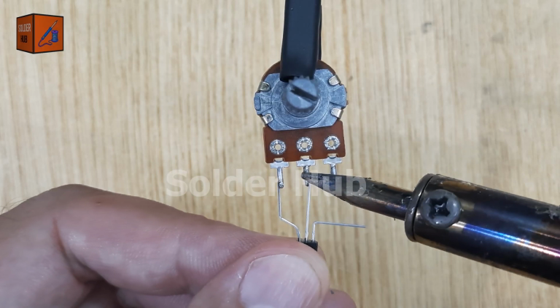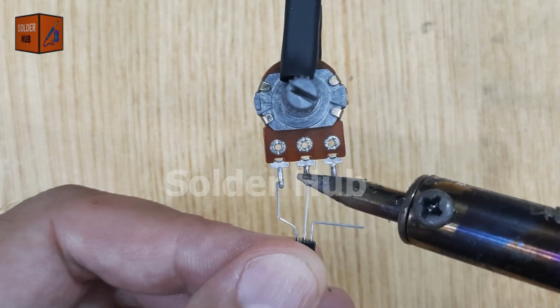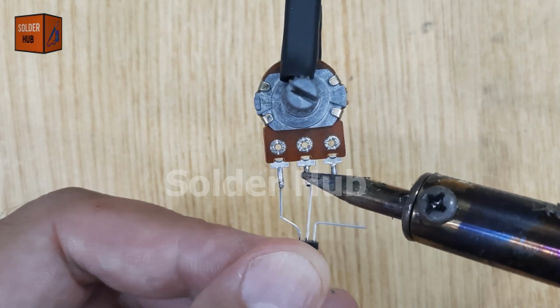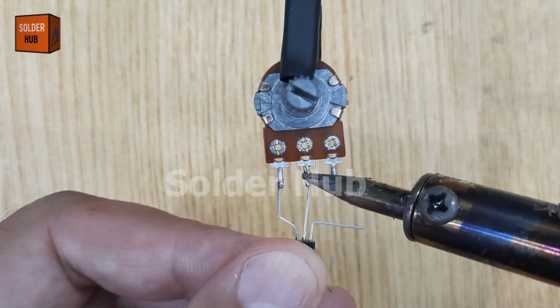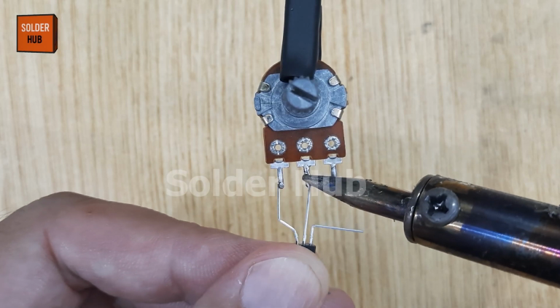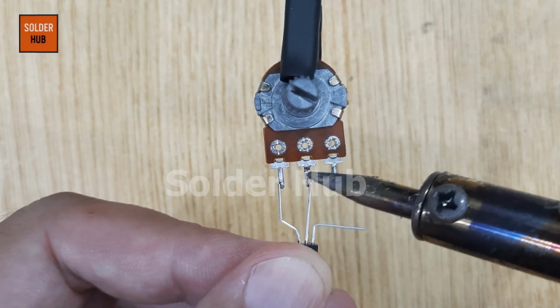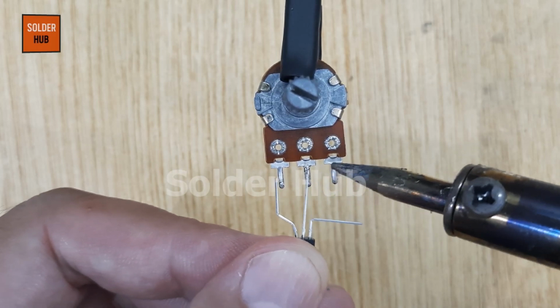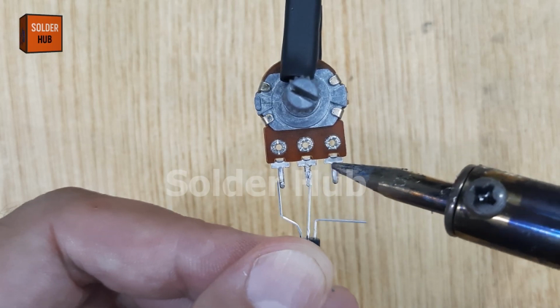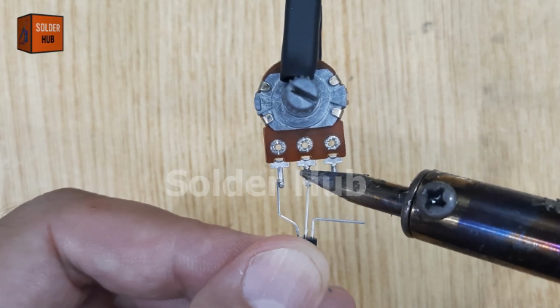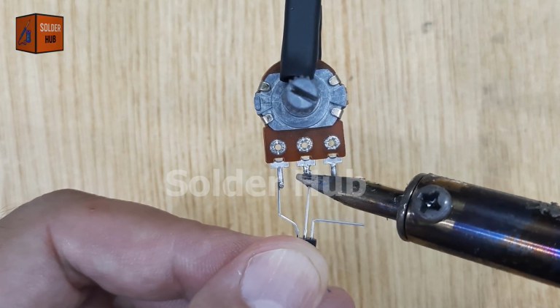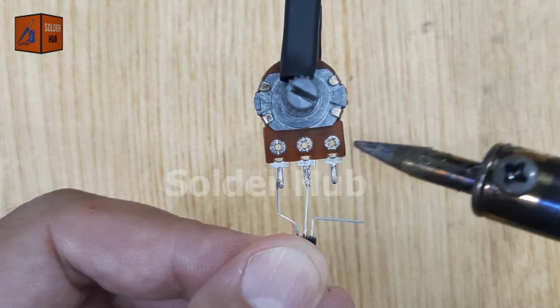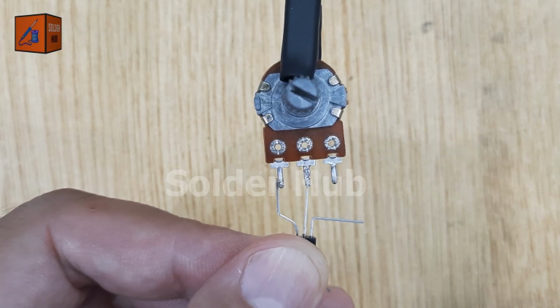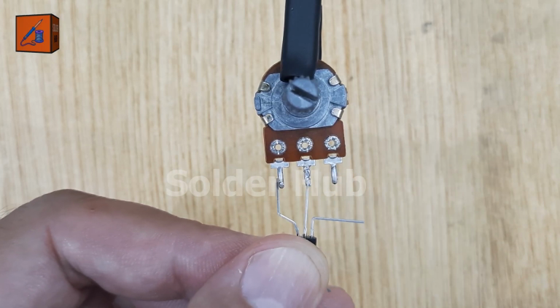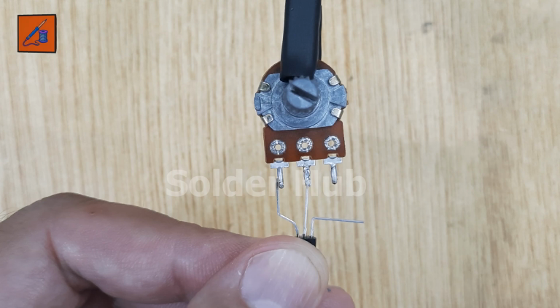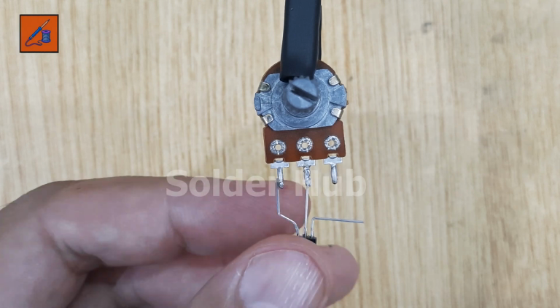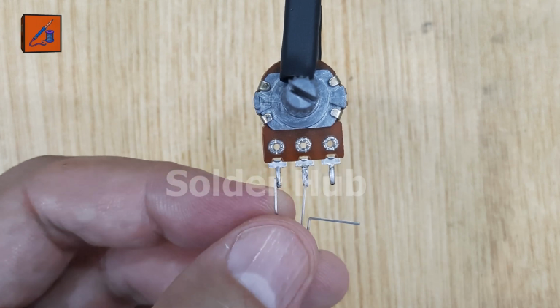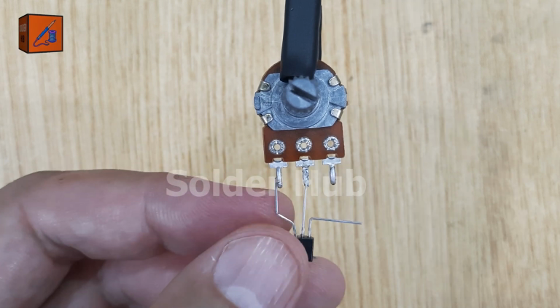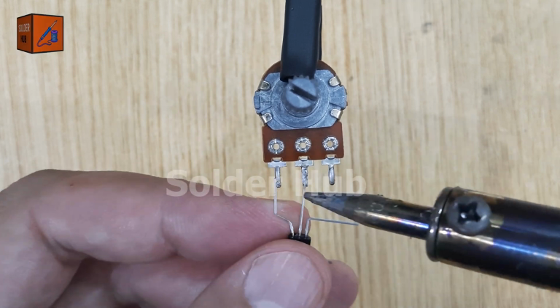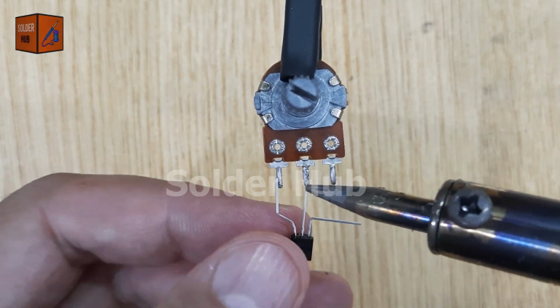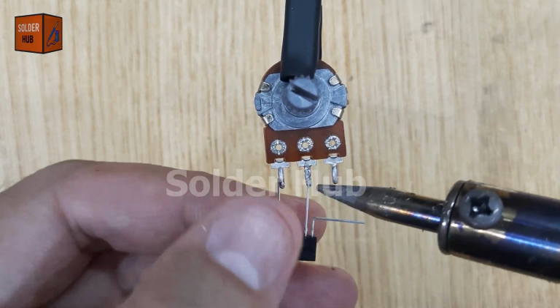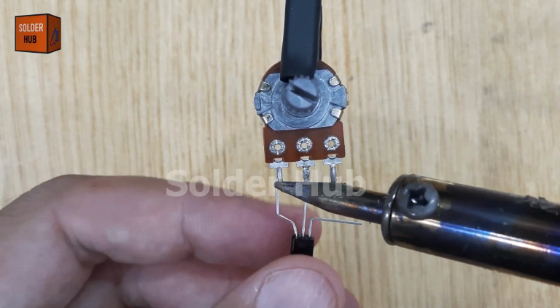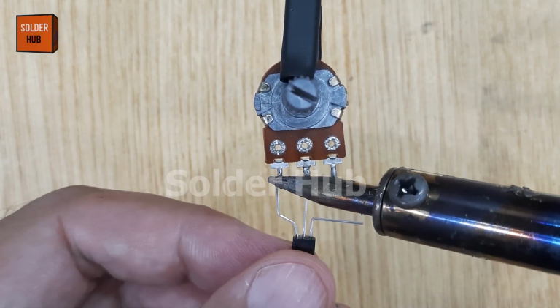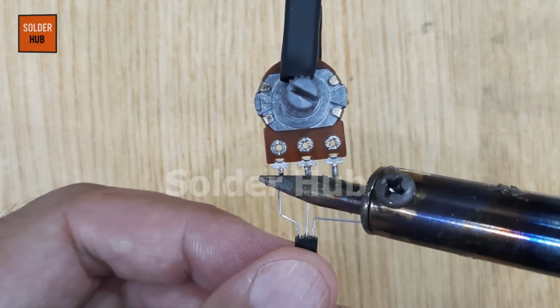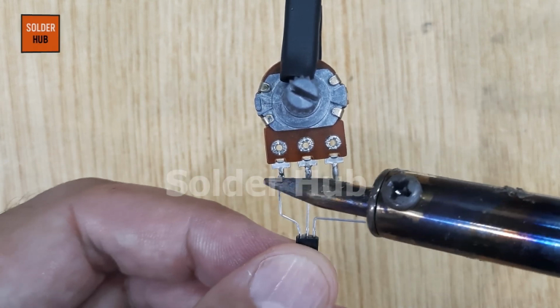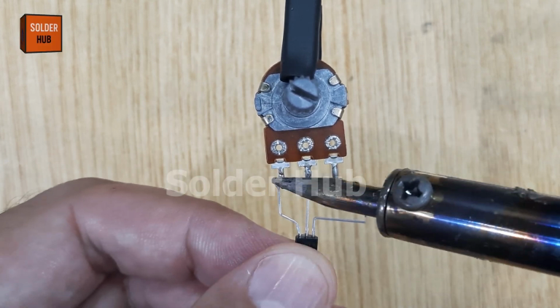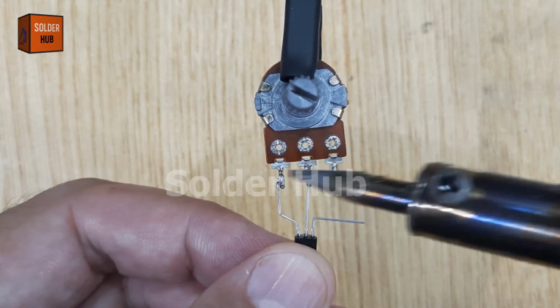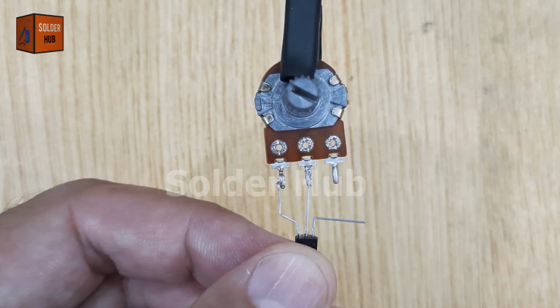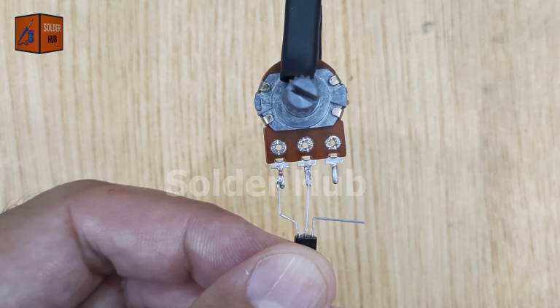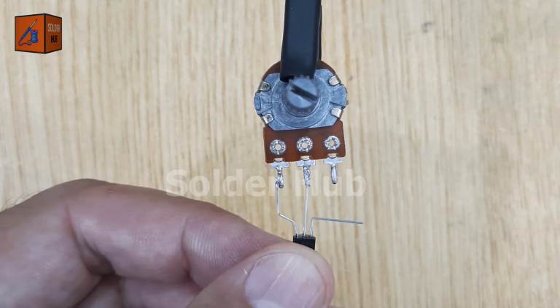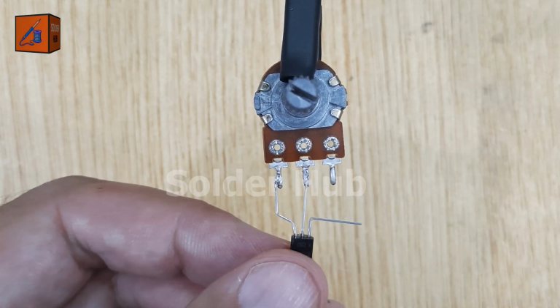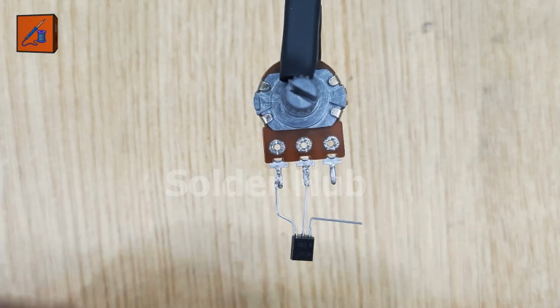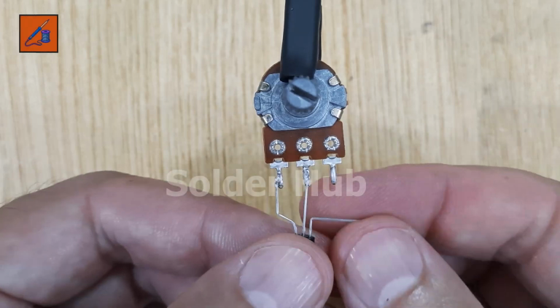Next, I'll solder the base pin of the transistor to the output pin of the potentiometer, and then connect the emitter pin of the transistor to the VCC pin of the potentiometer.